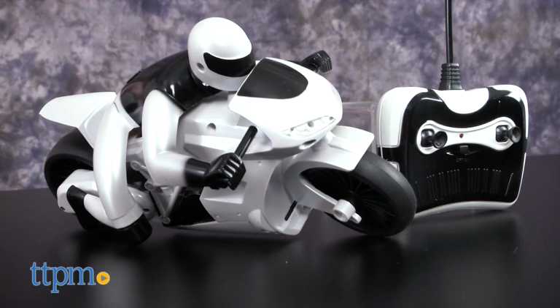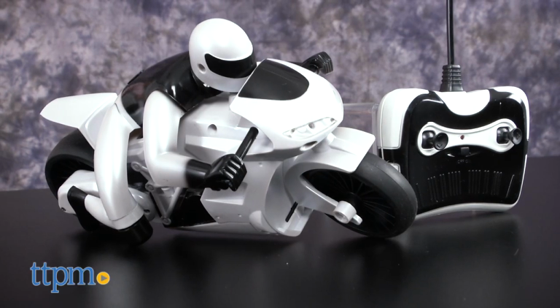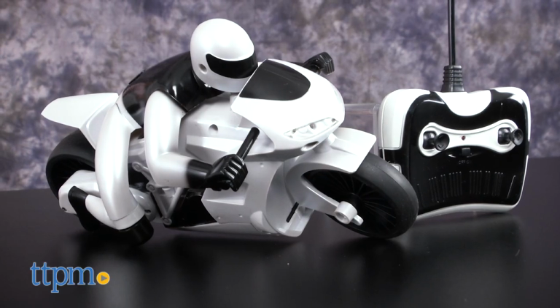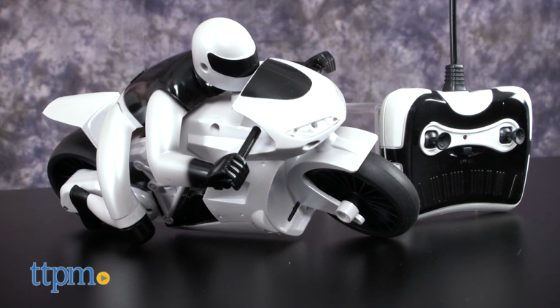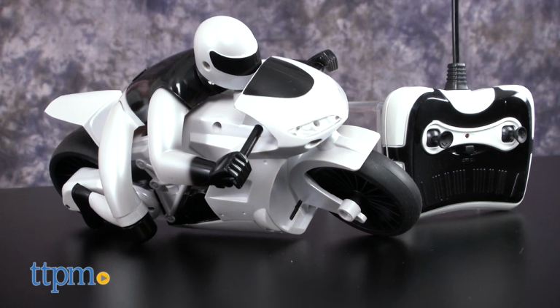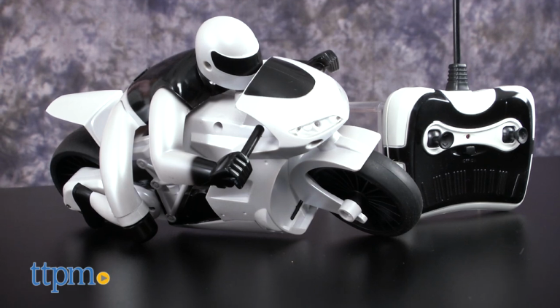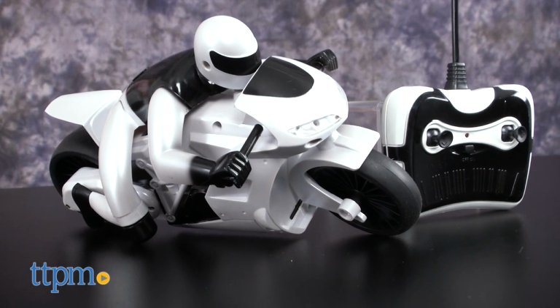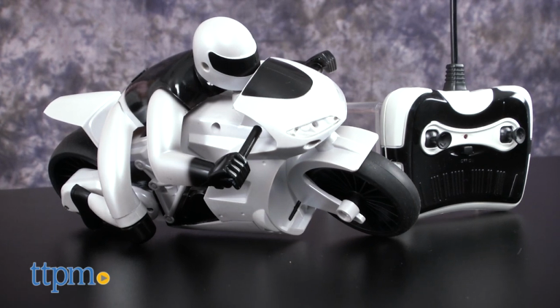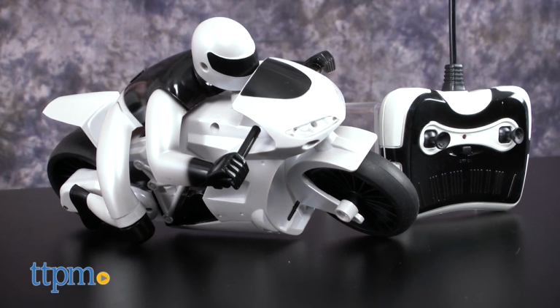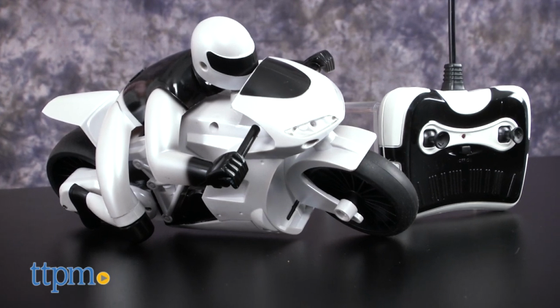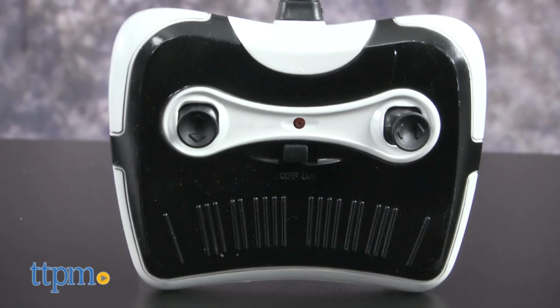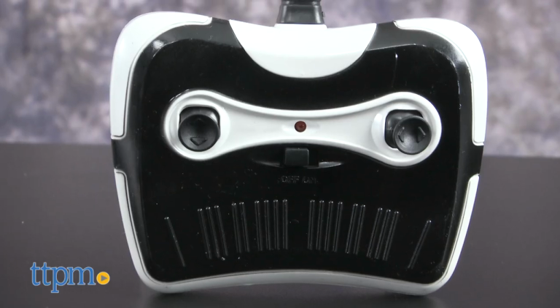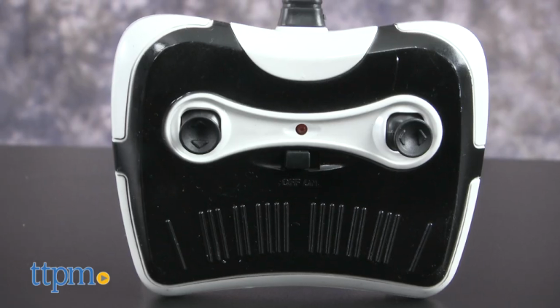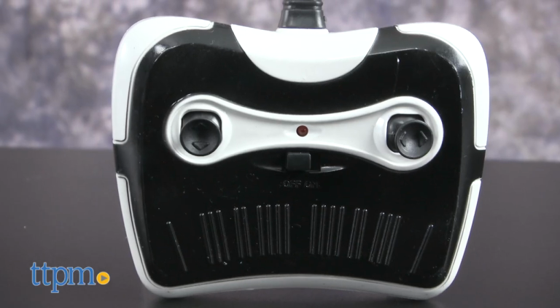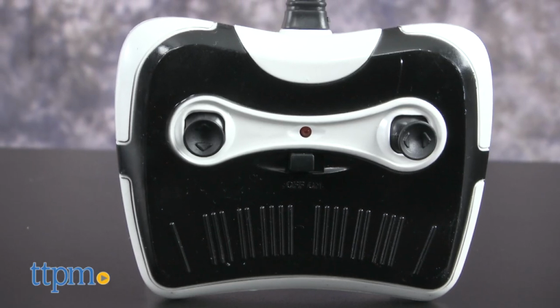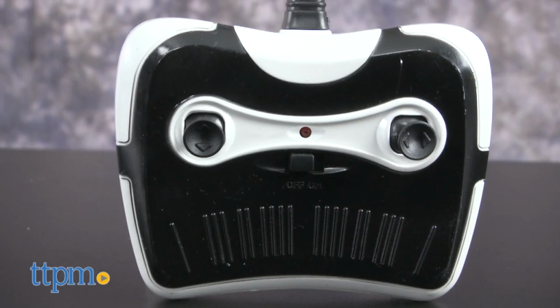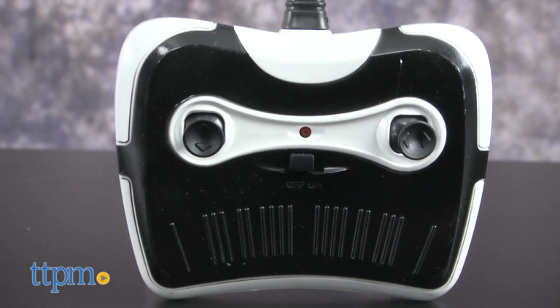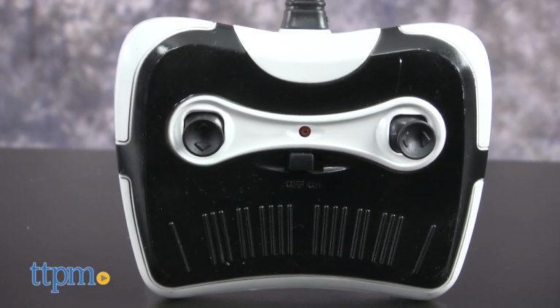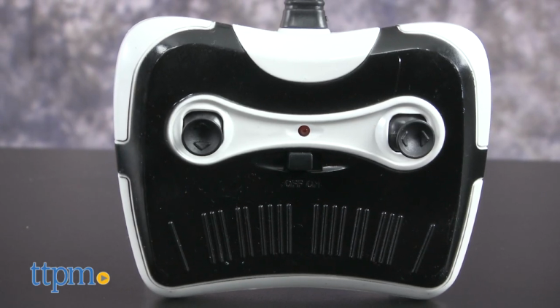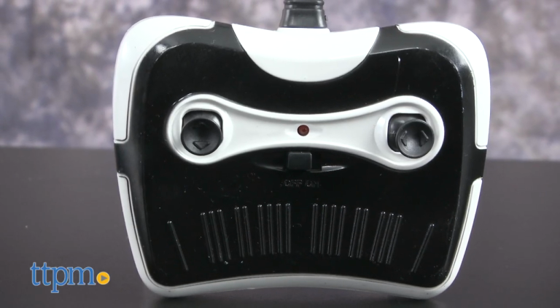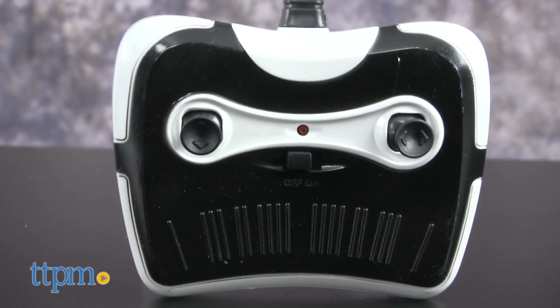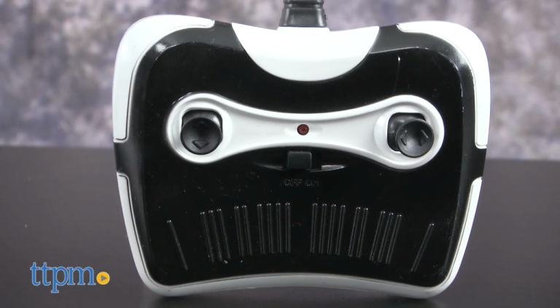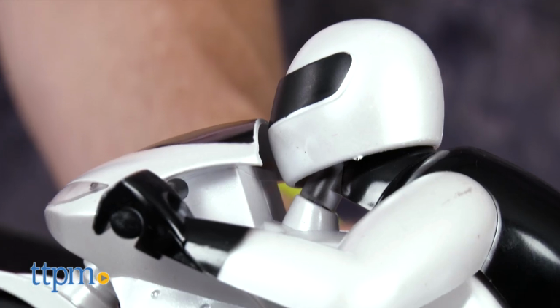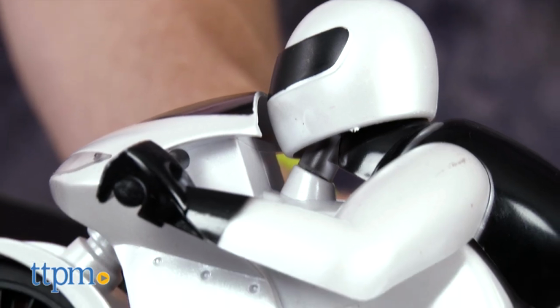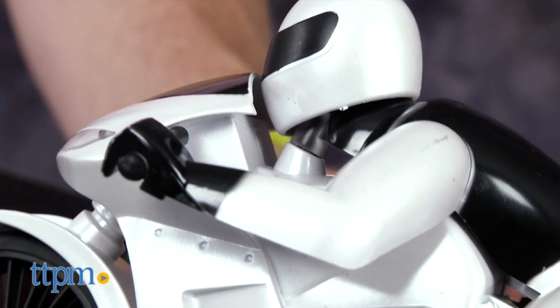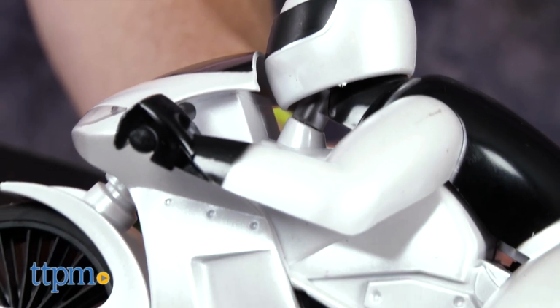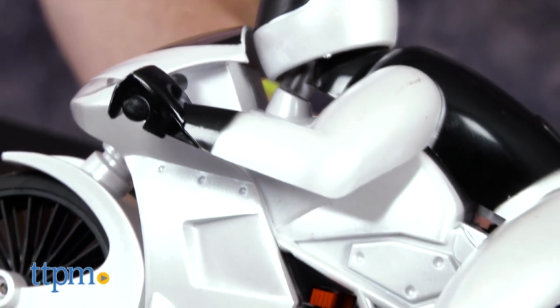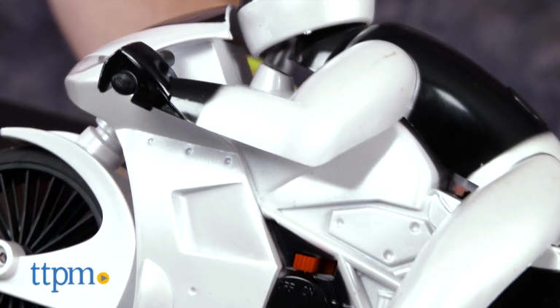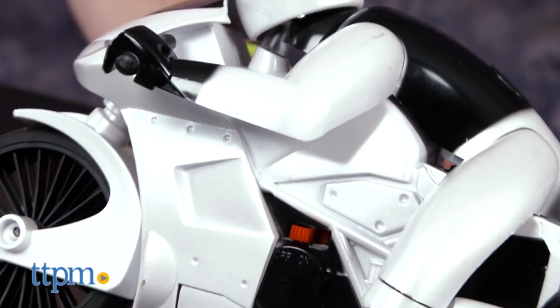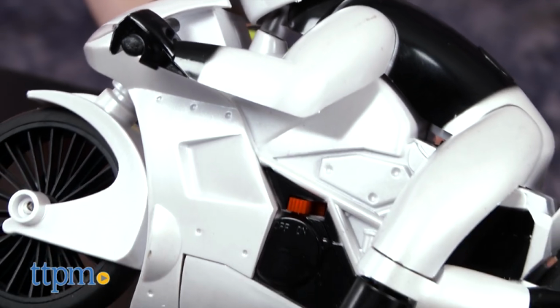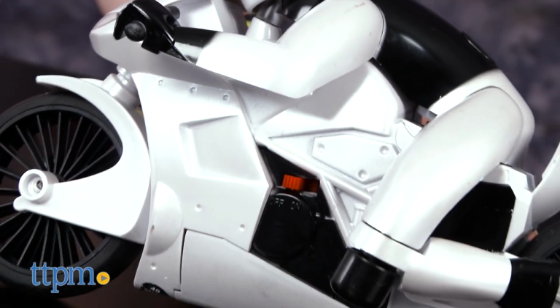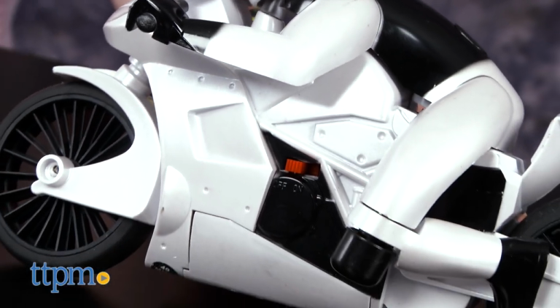When I hear the name Sharper Image, I think of pricey household gadgets and fancy toys for grownups. I was pleasantly surprised then to meet the Lean Machine RC Motorcycle.